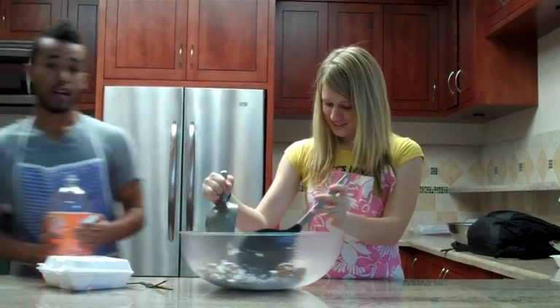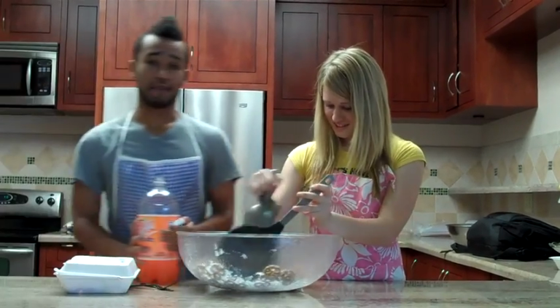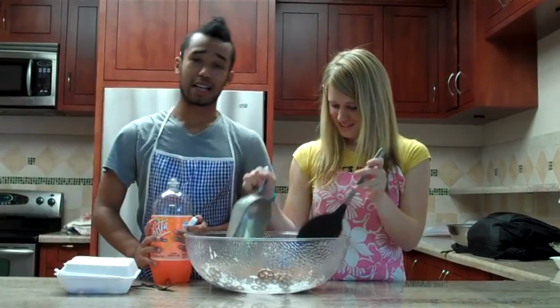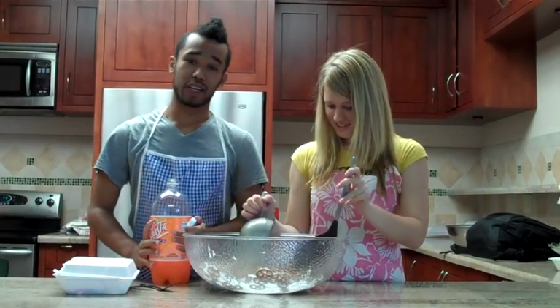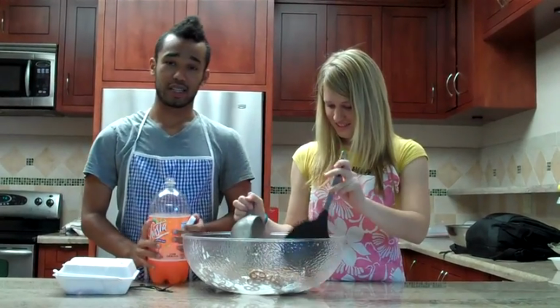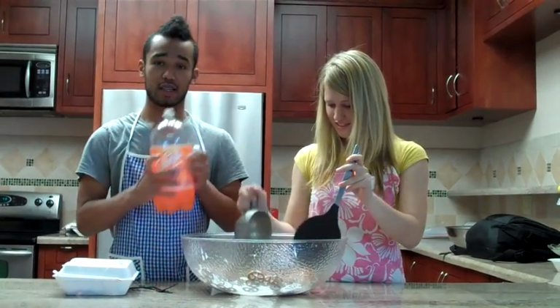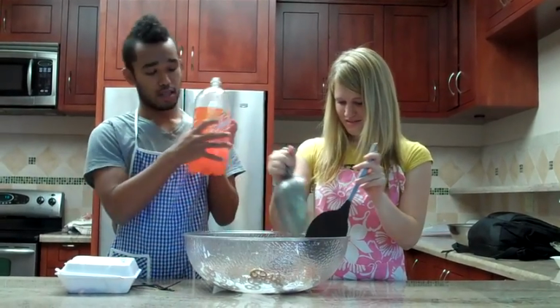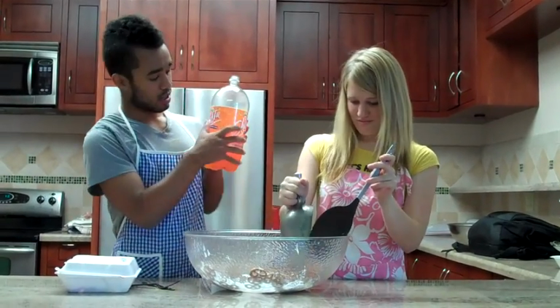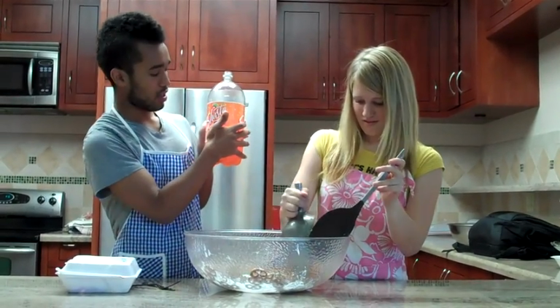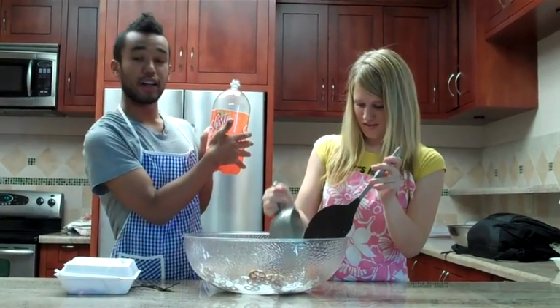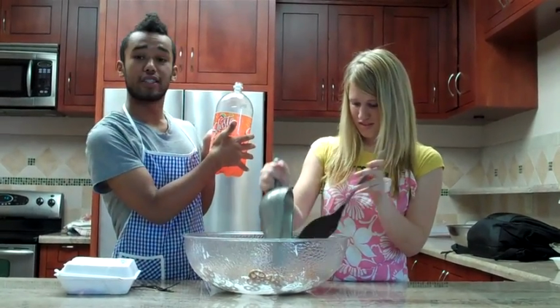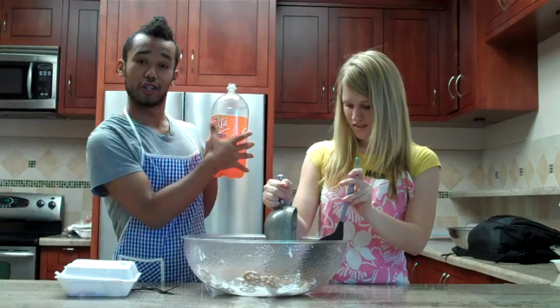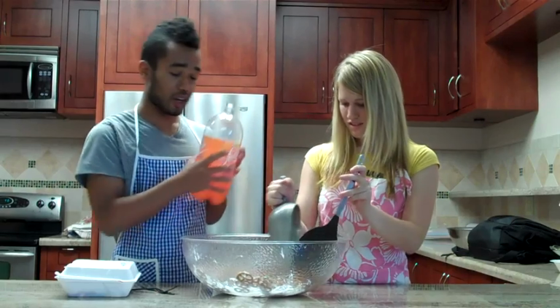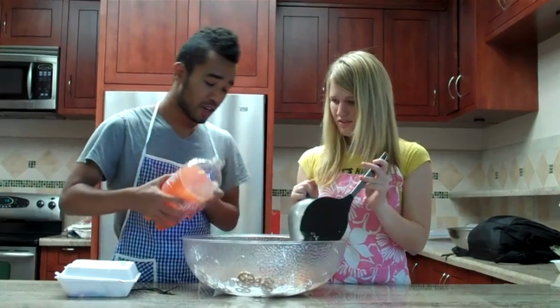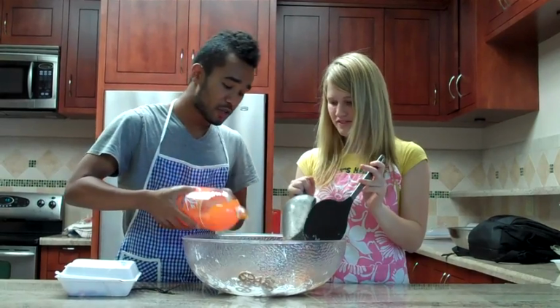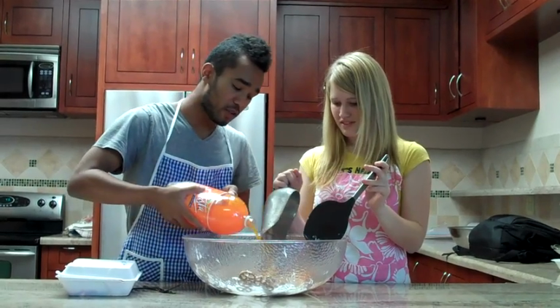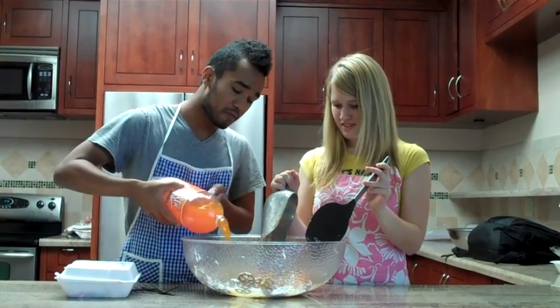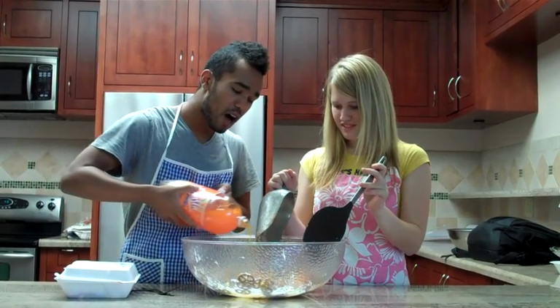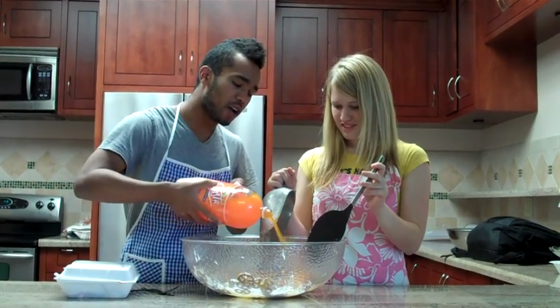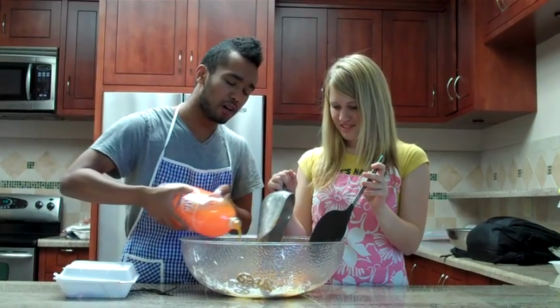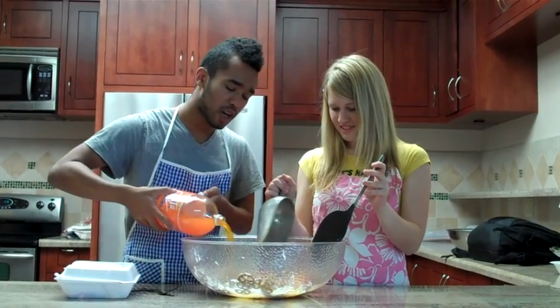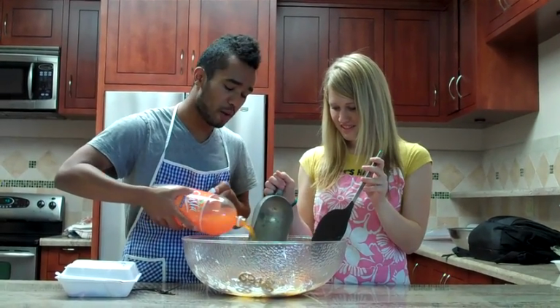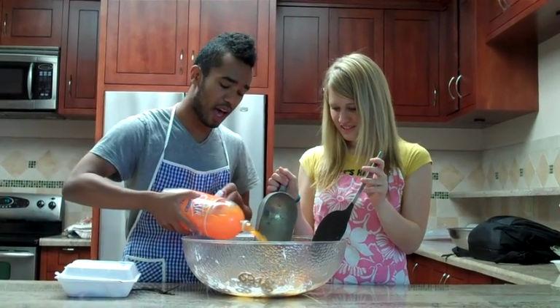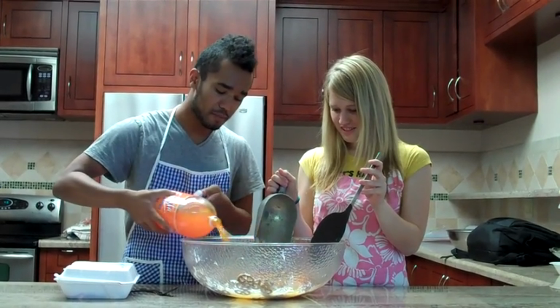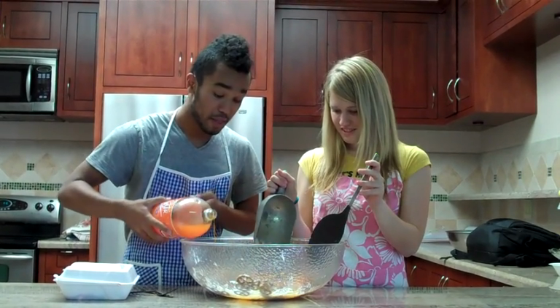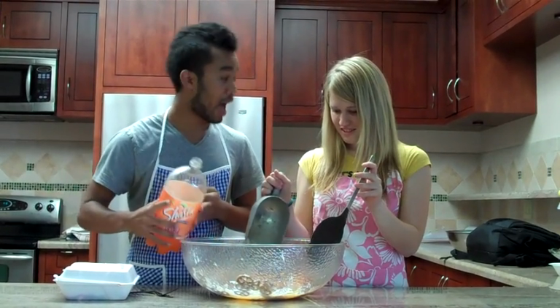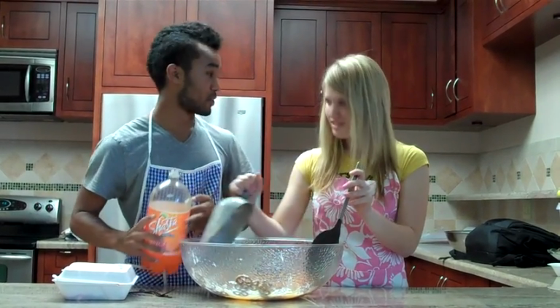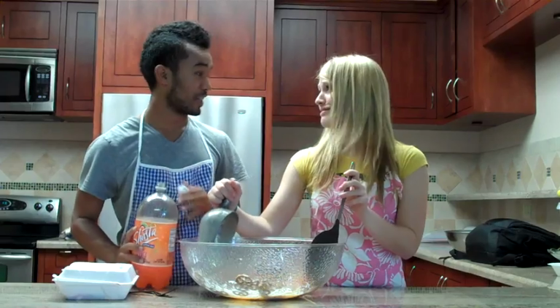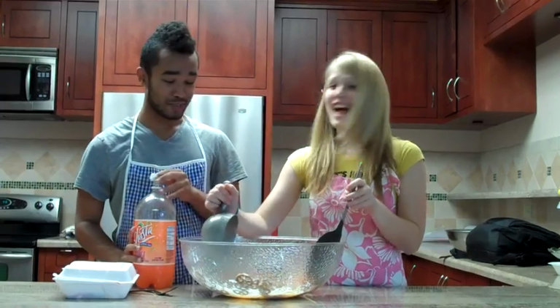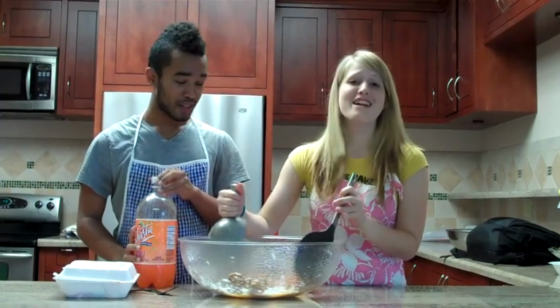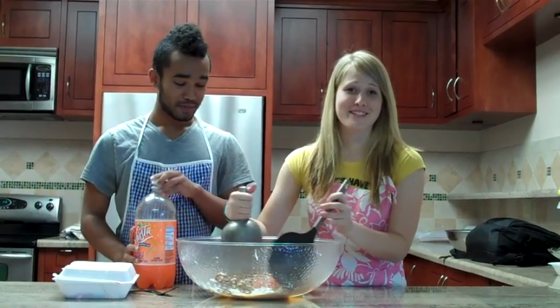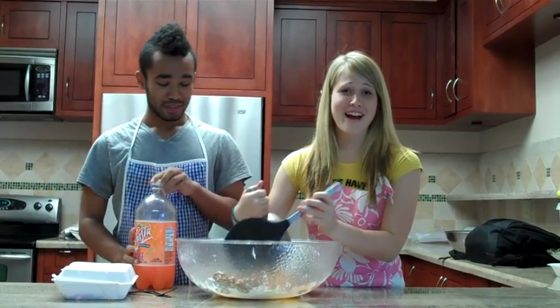And for the last ingredient, very tasty orange soda. You should want to give about a couple of cups of that. That looks really good. And mix it around.